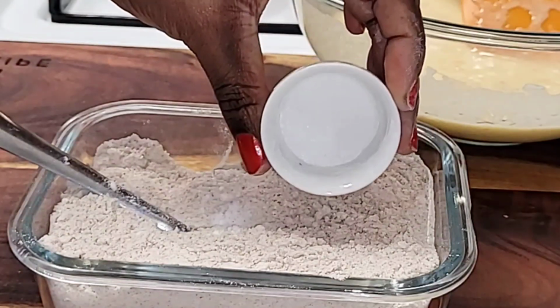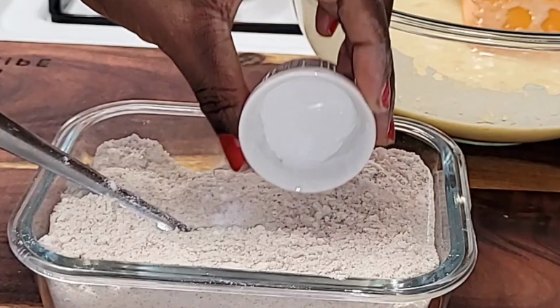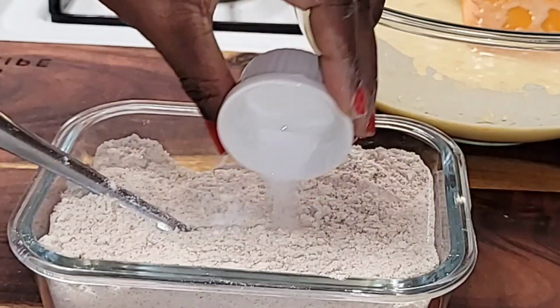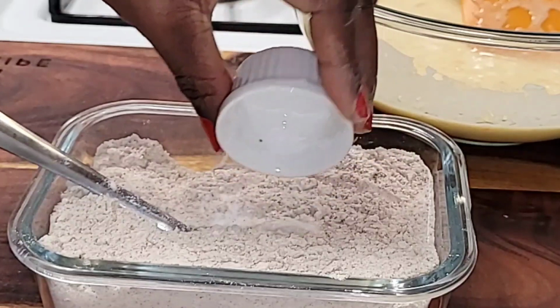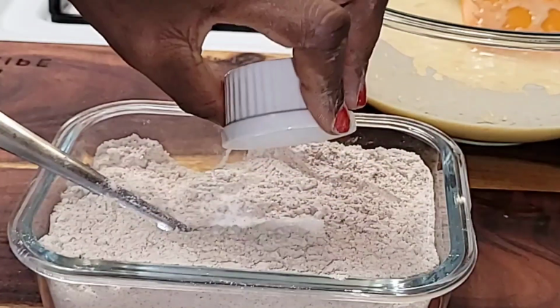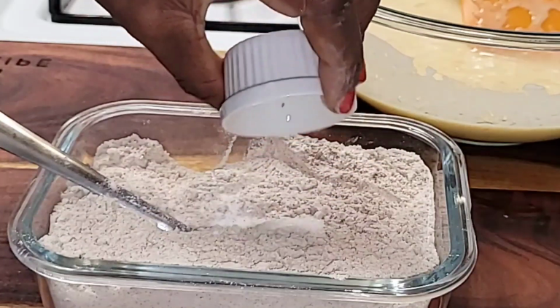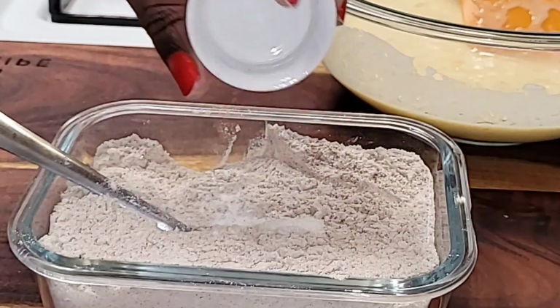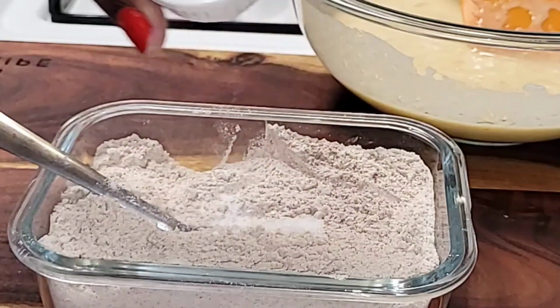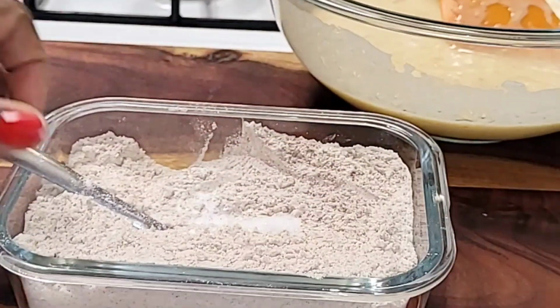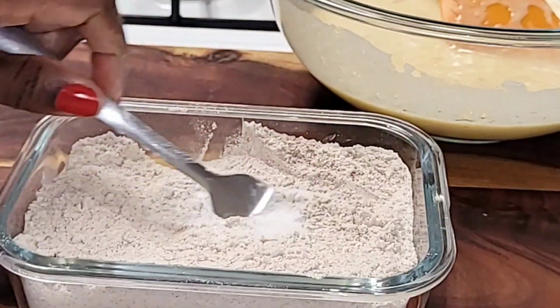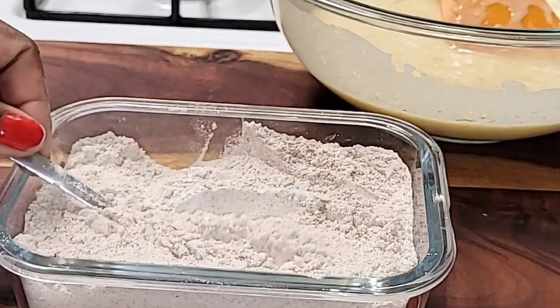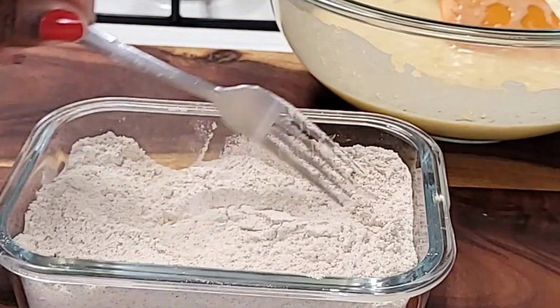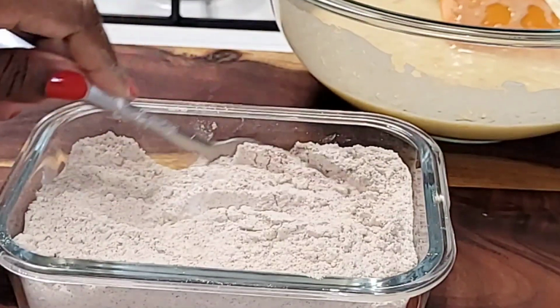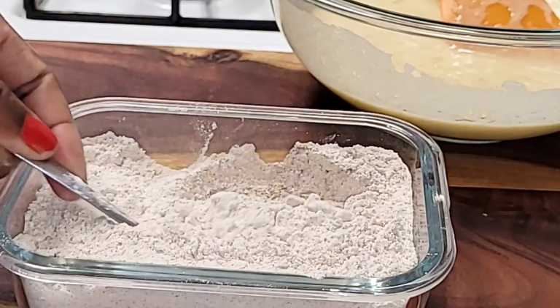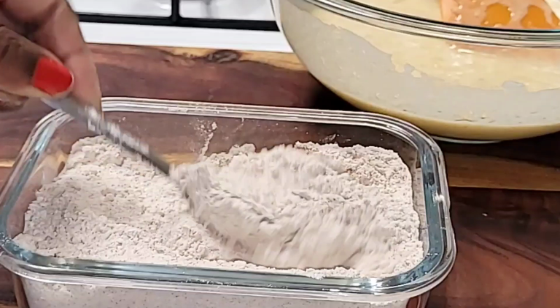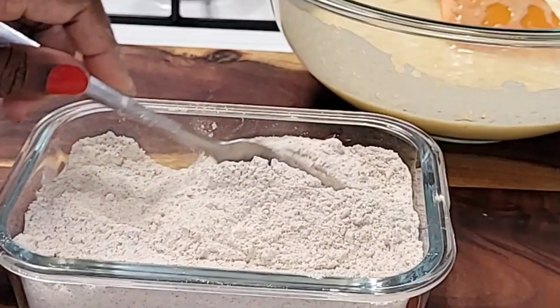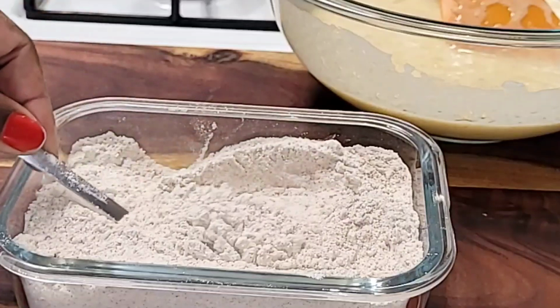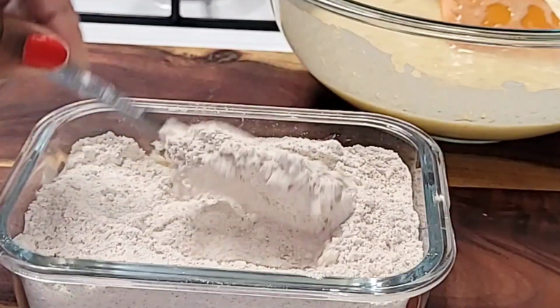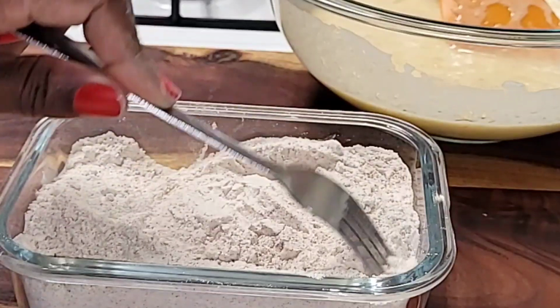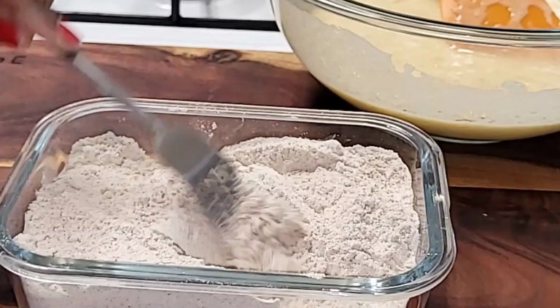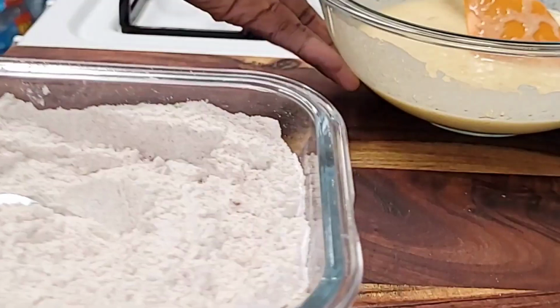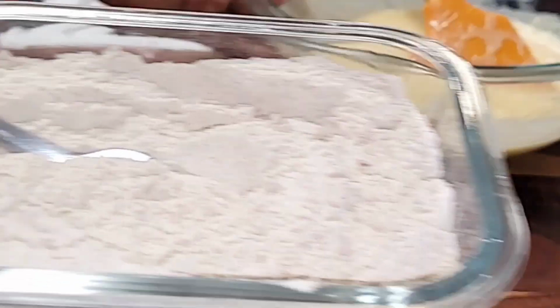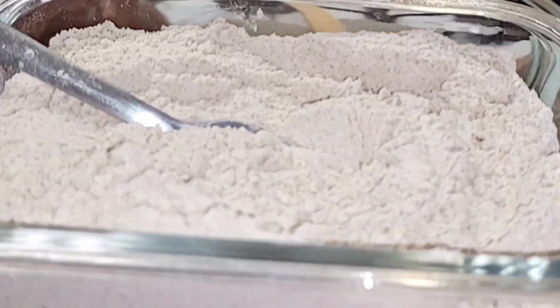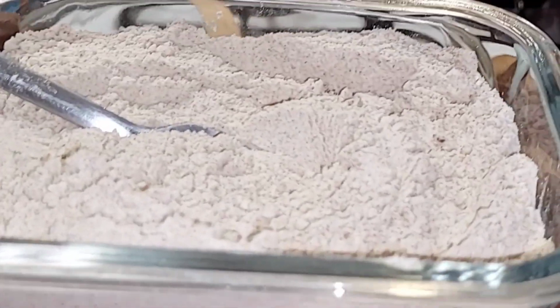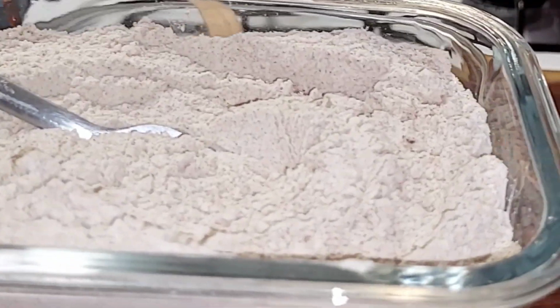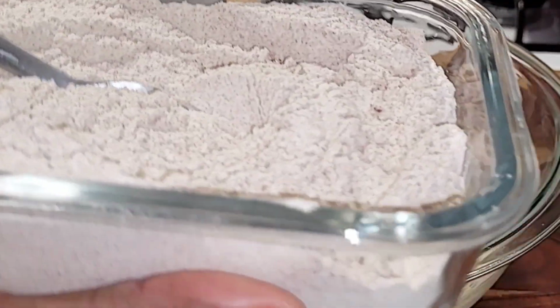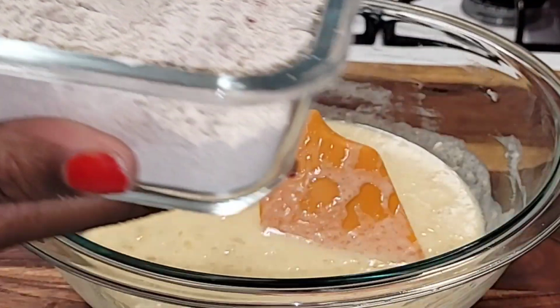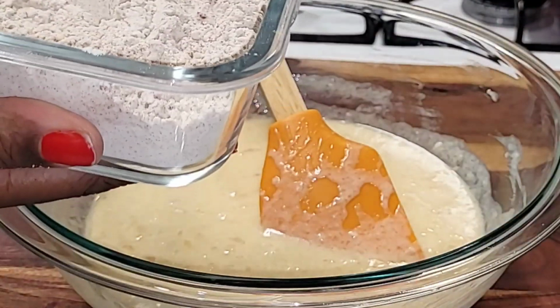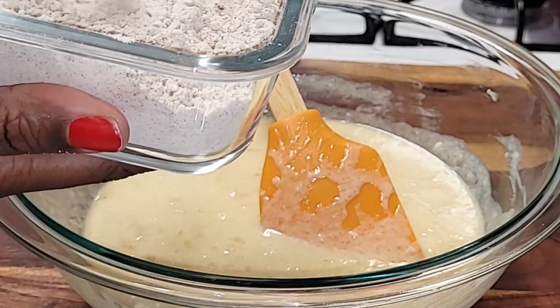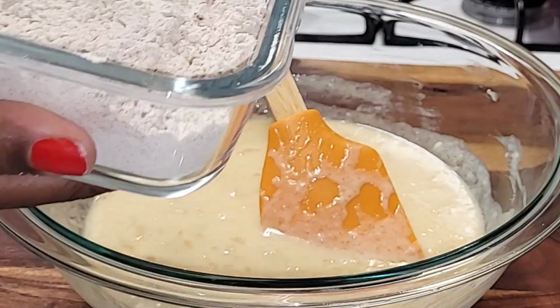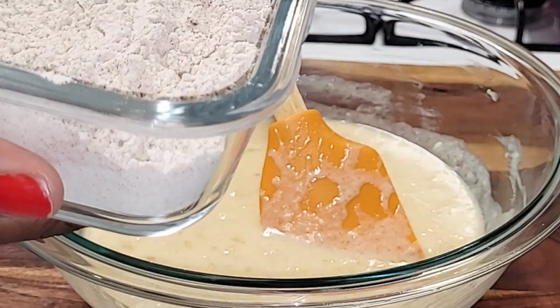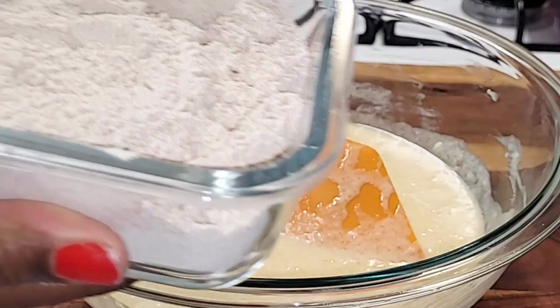I went in with just a splash of sea salt — just a tiny bit — just to add some flavor. Now we're going to add the dry ingredients to the wet ingredients.